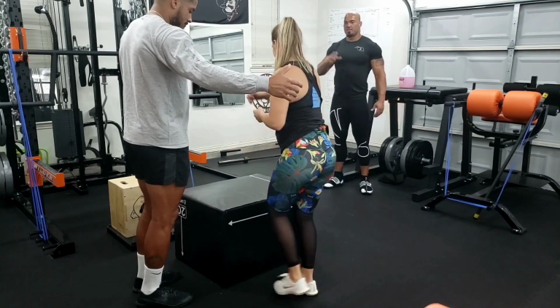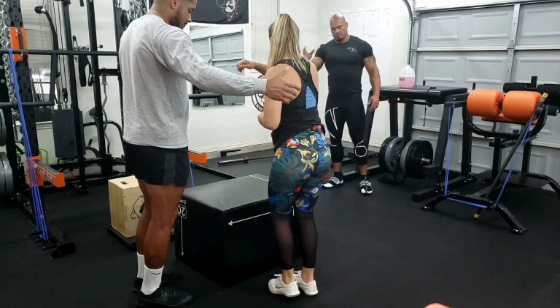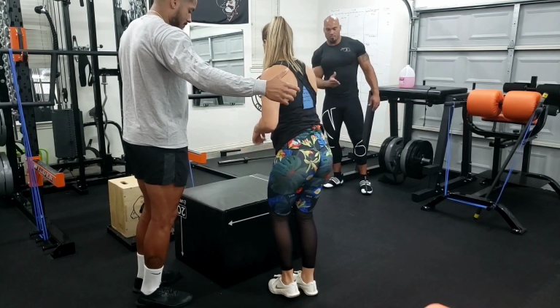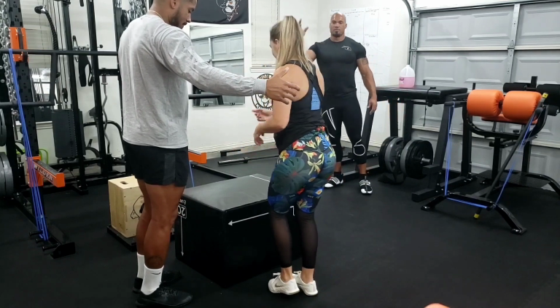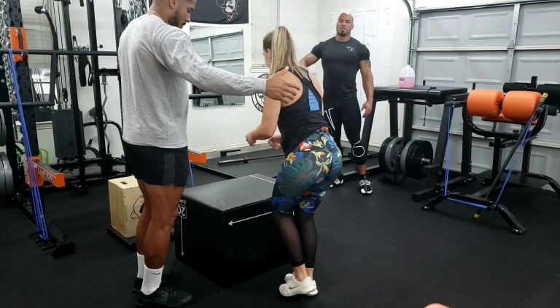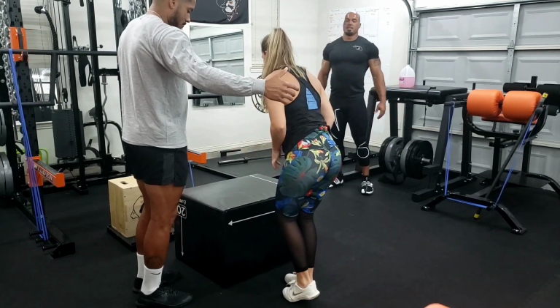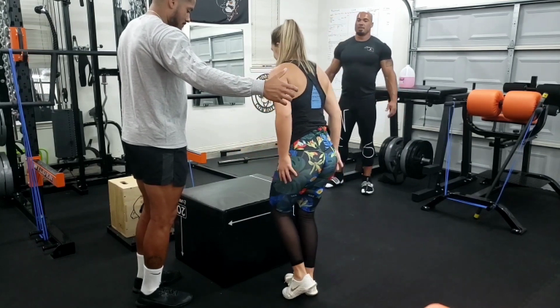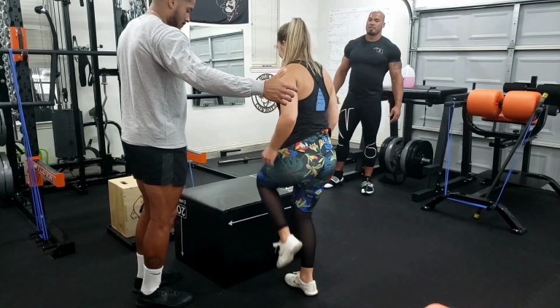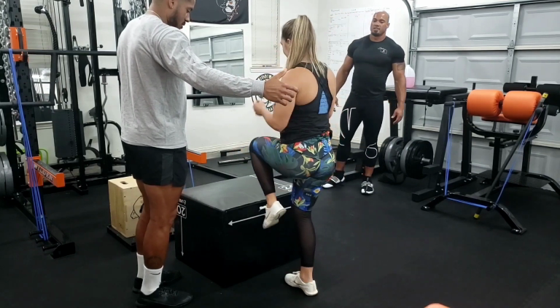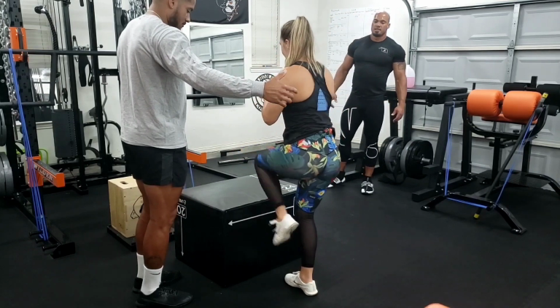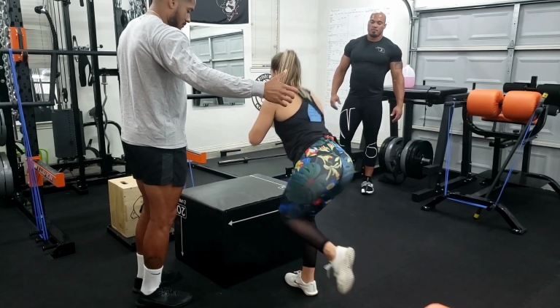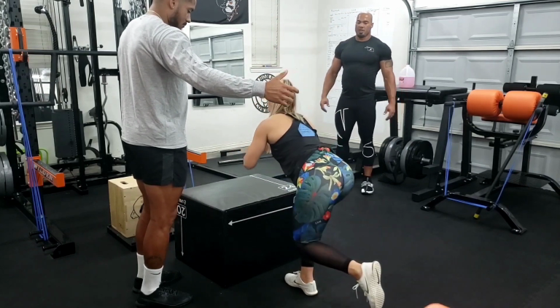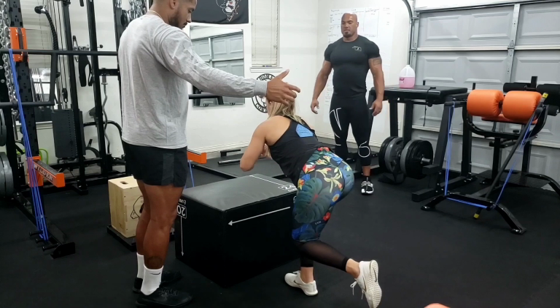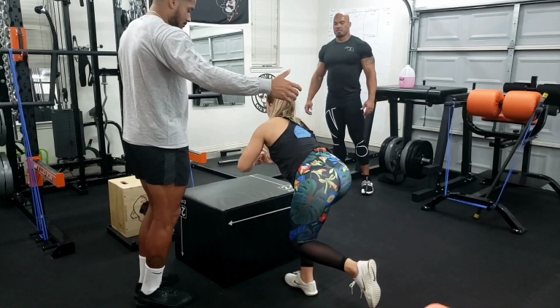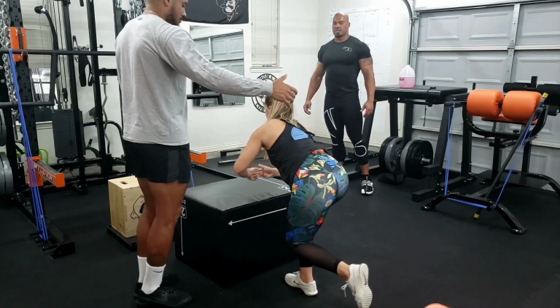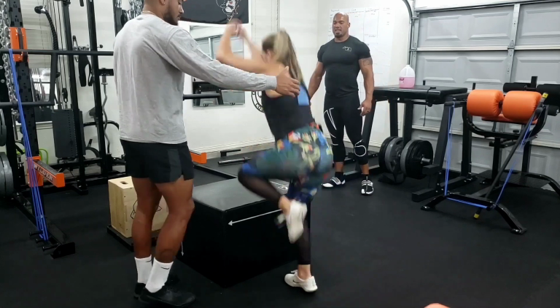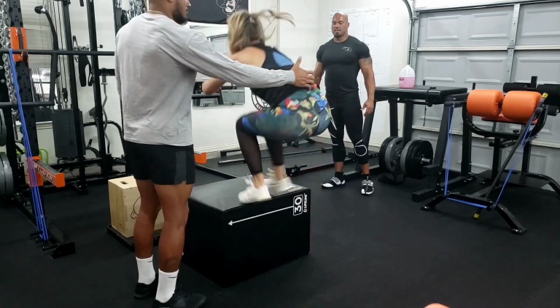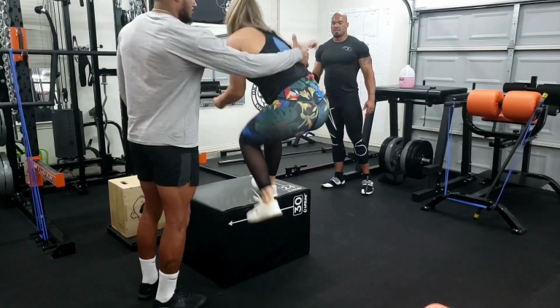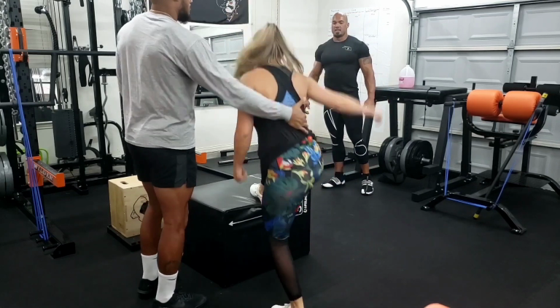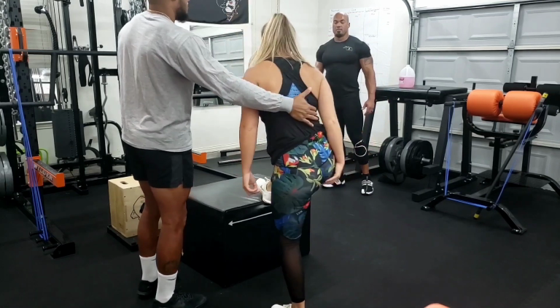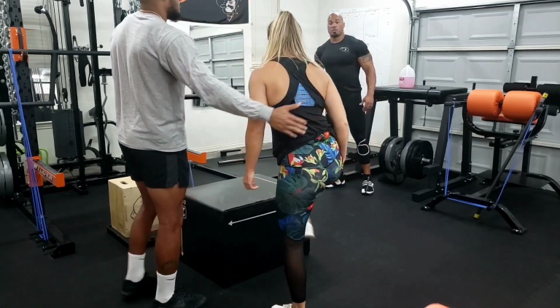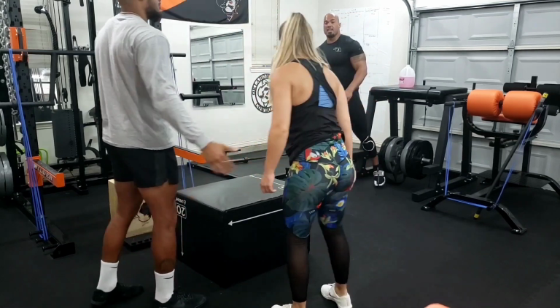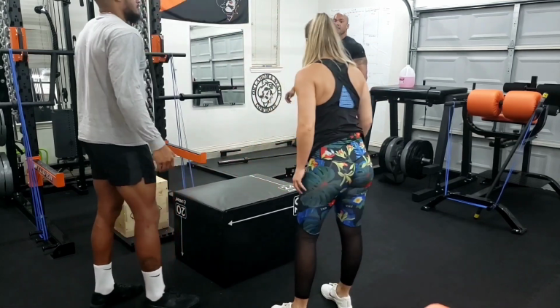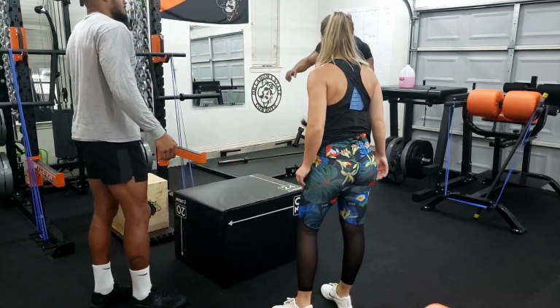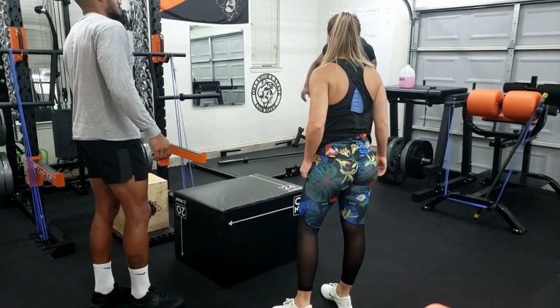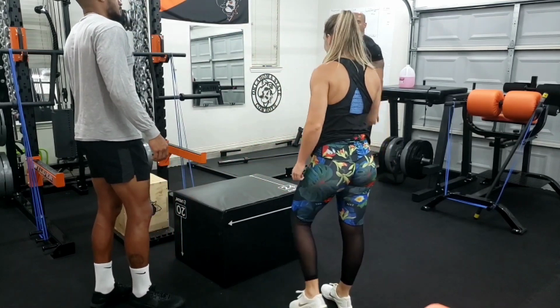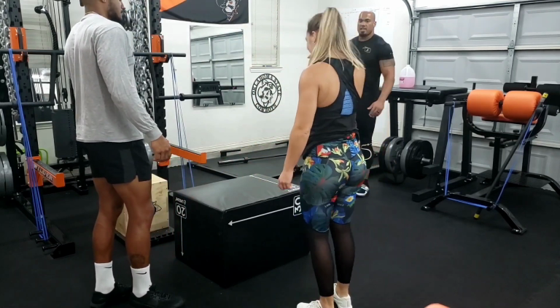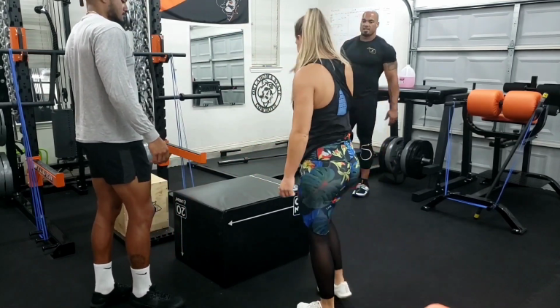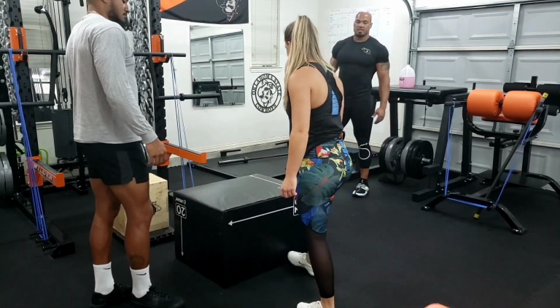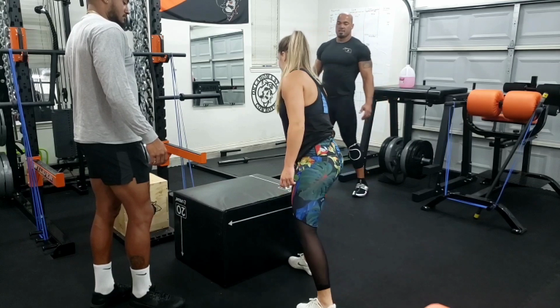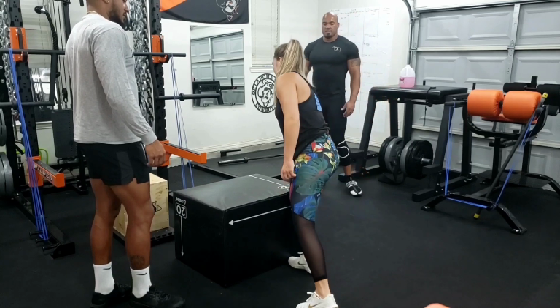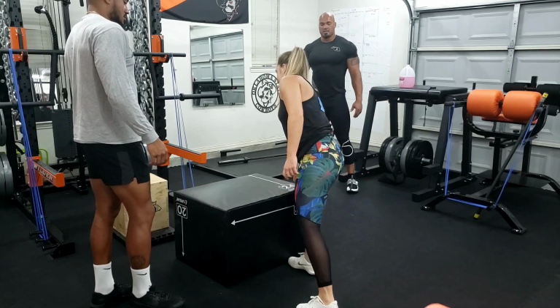So now jump. Skip that knee. There you go. Swing at me. Swing at me. Swing at me. There you go.